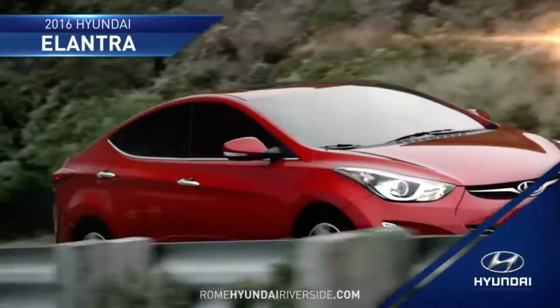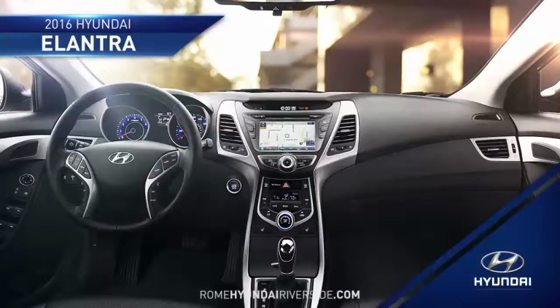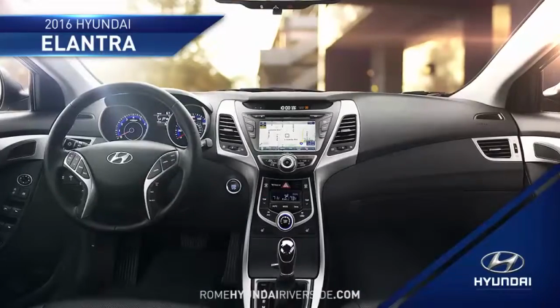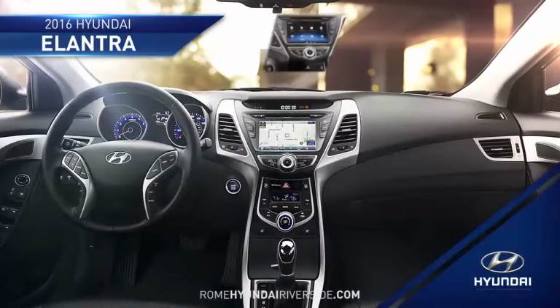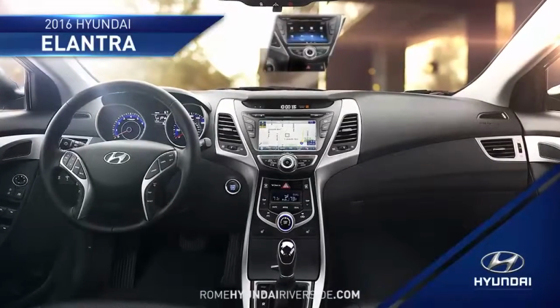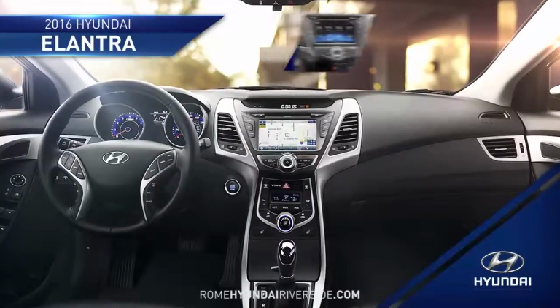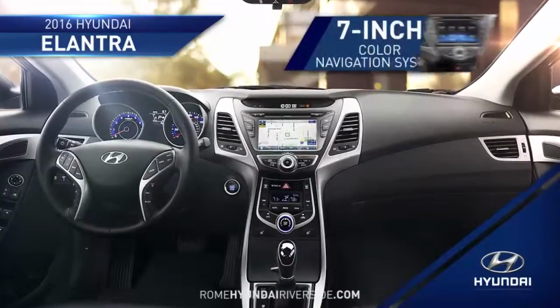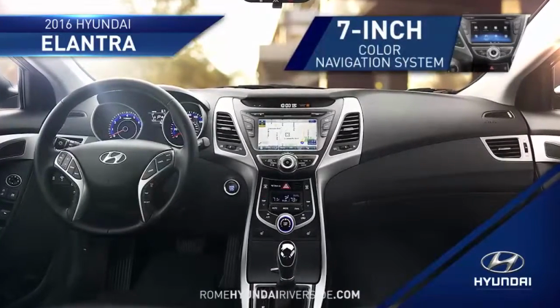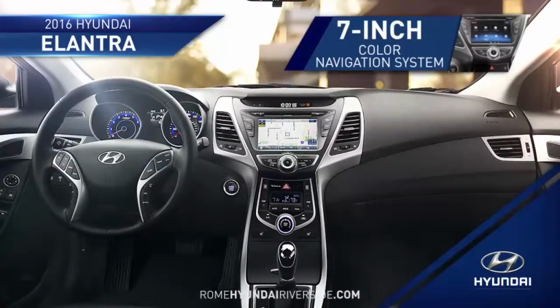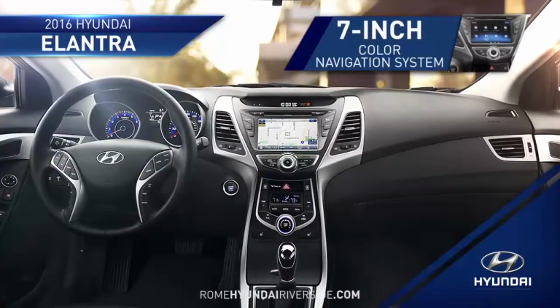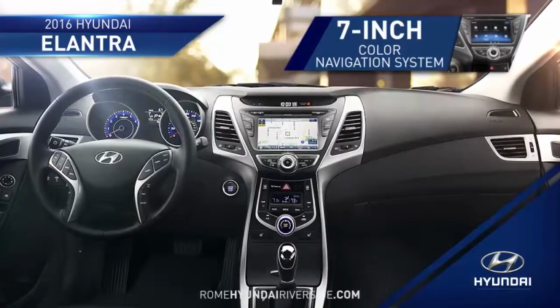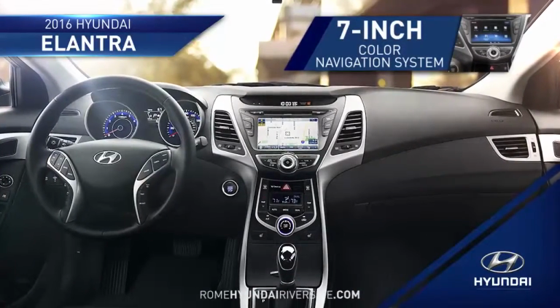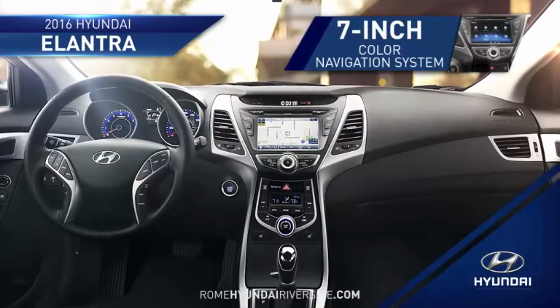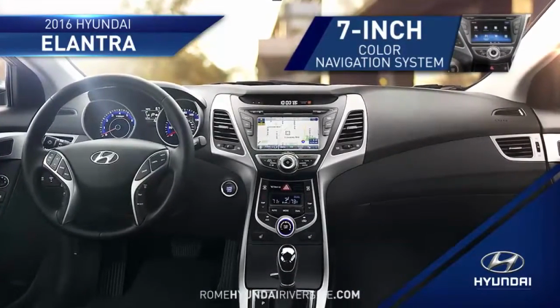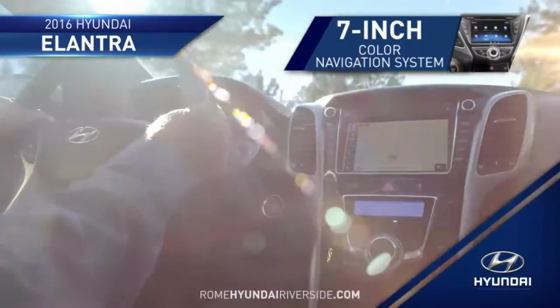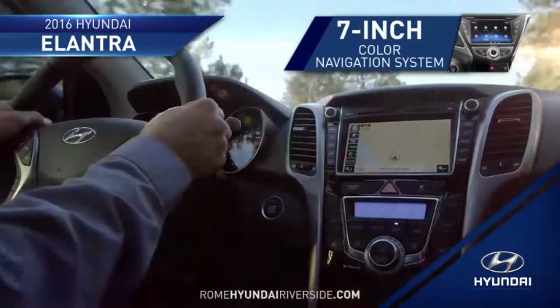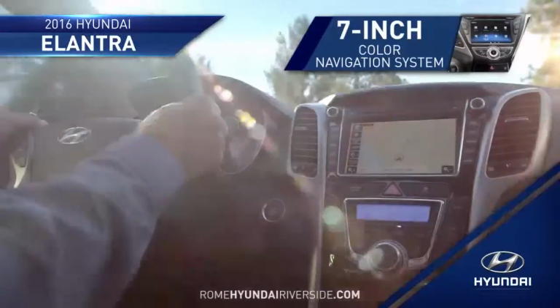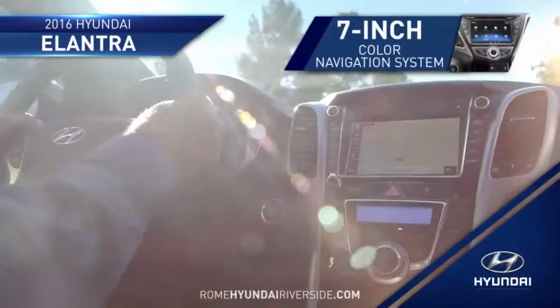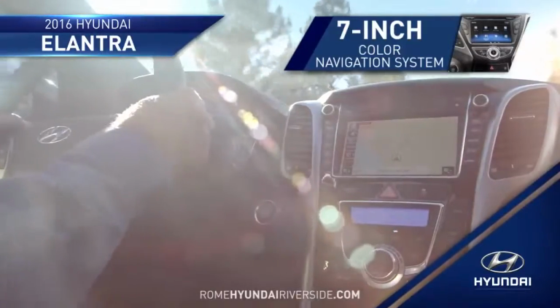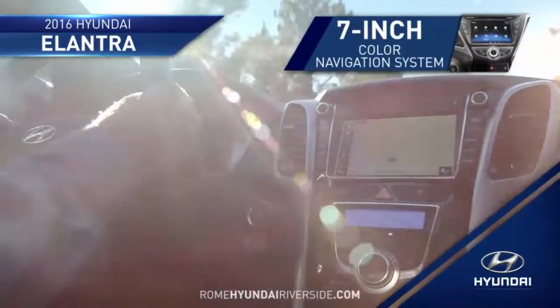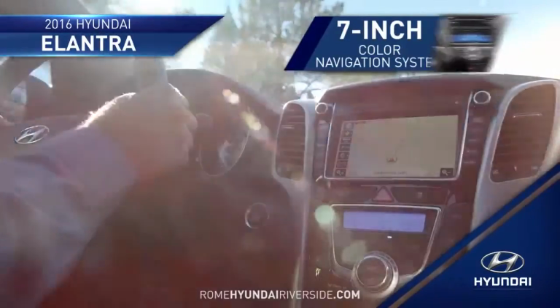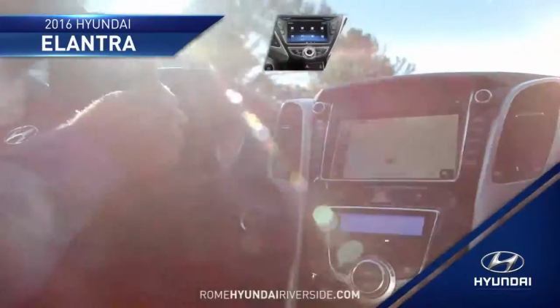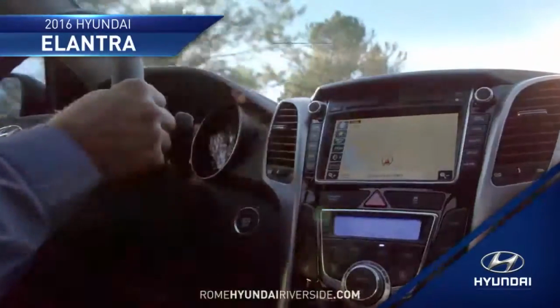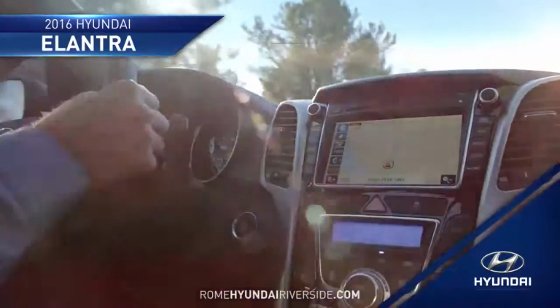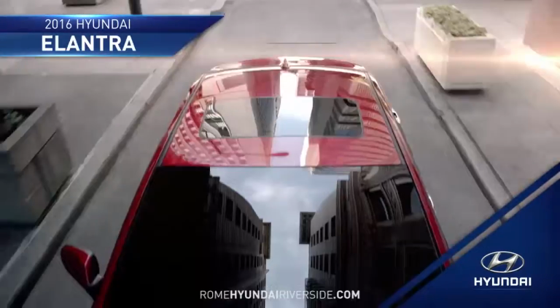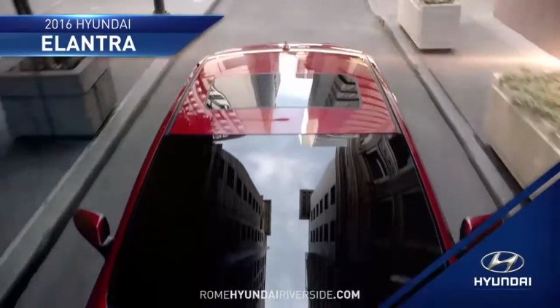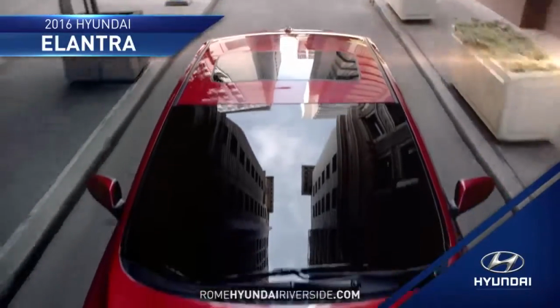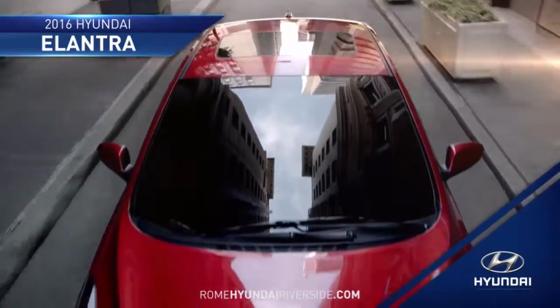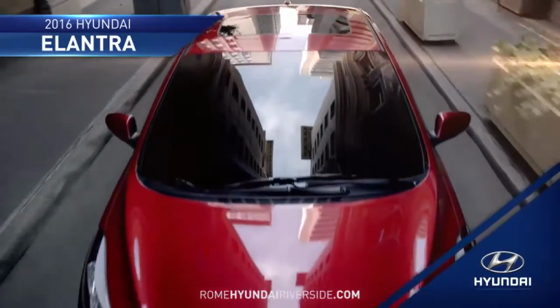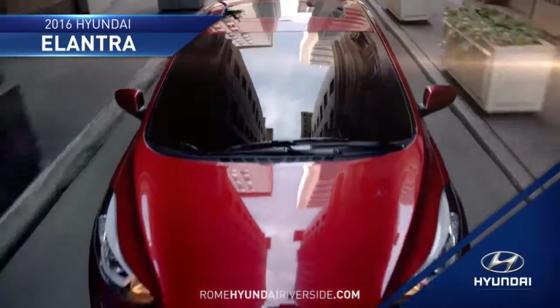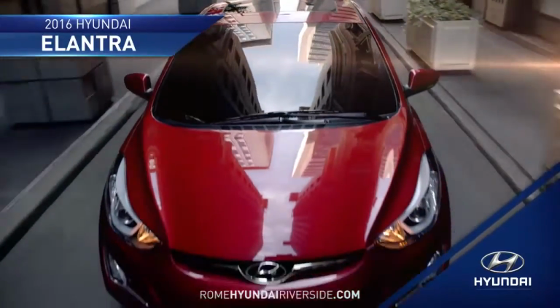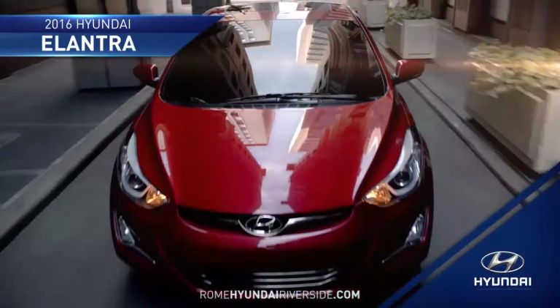With the available 7-inch color navigation system with high-resolution display and rear-view camera, you'll have even more control over your driving experience.